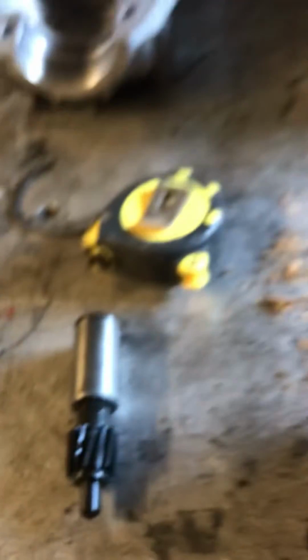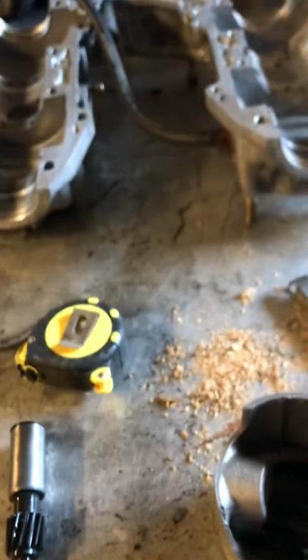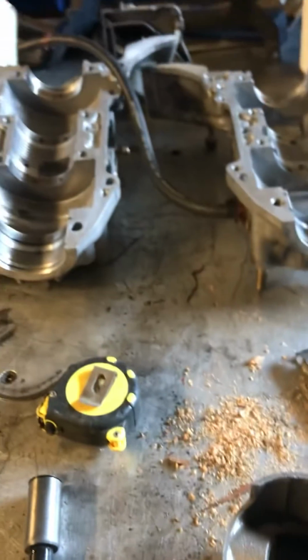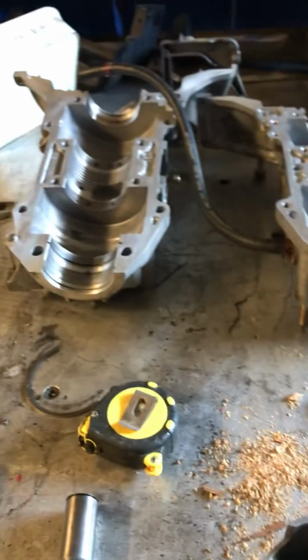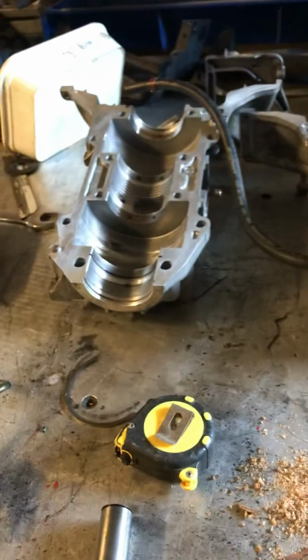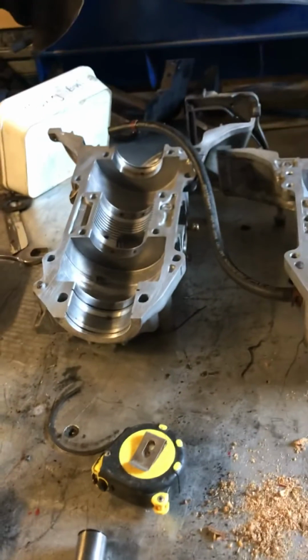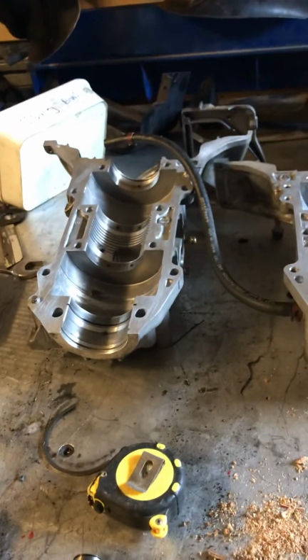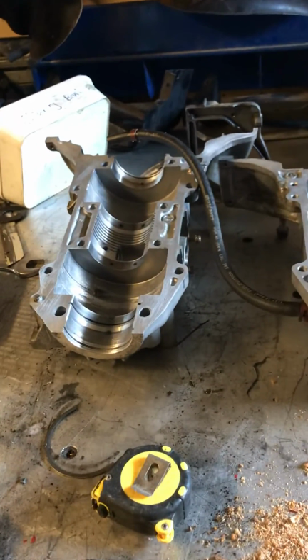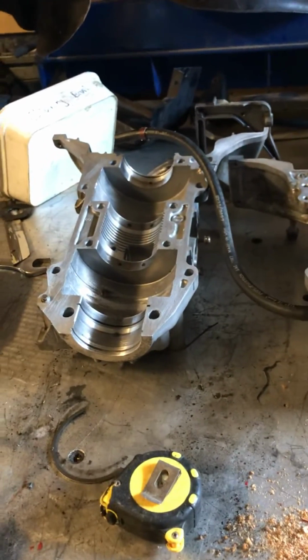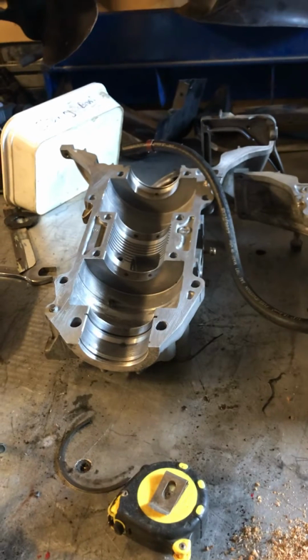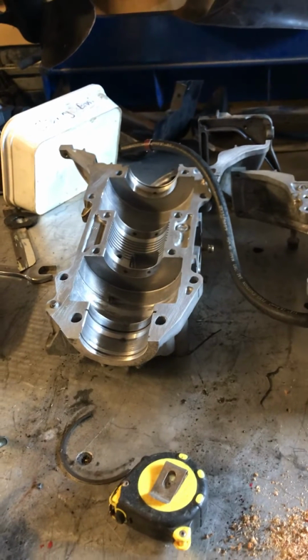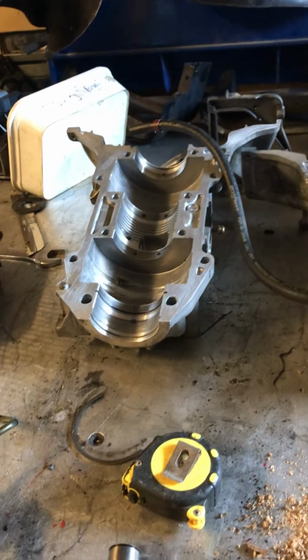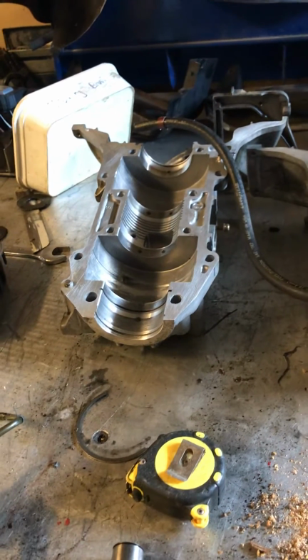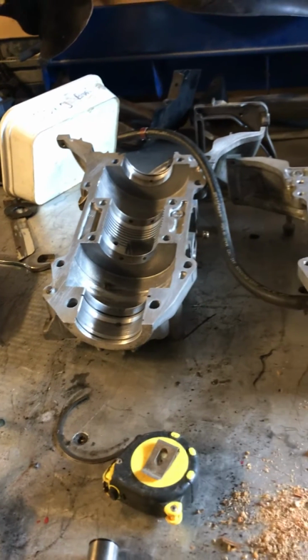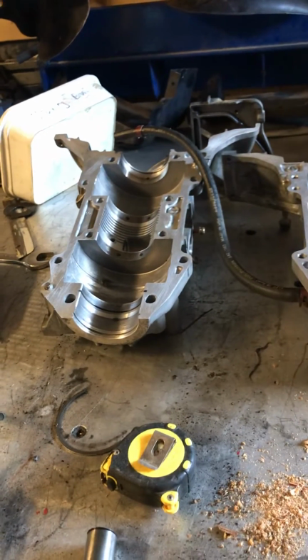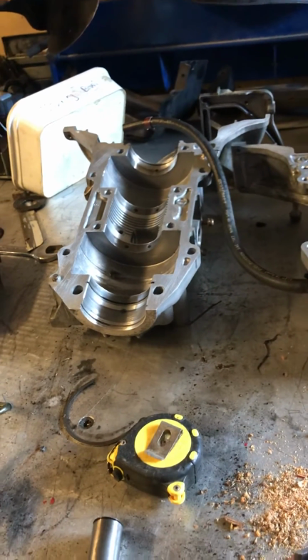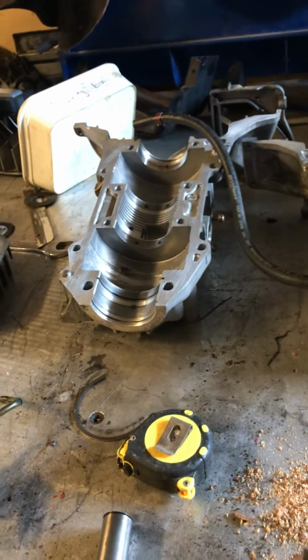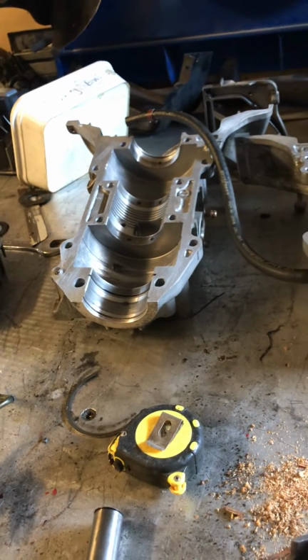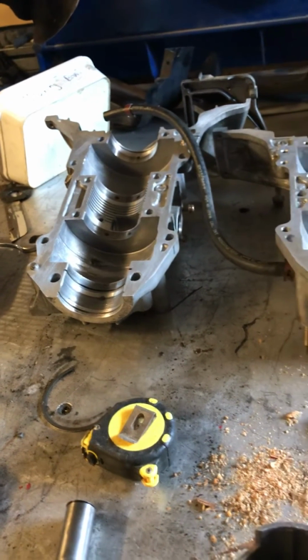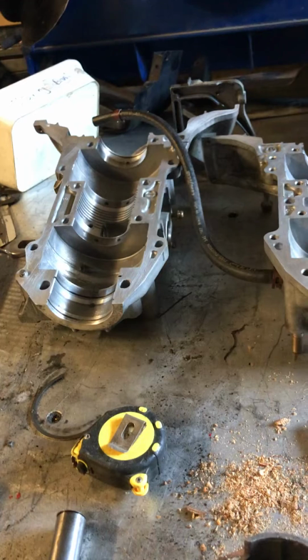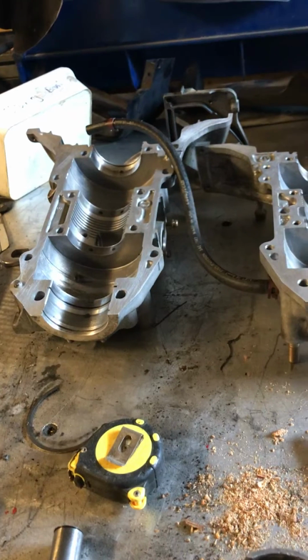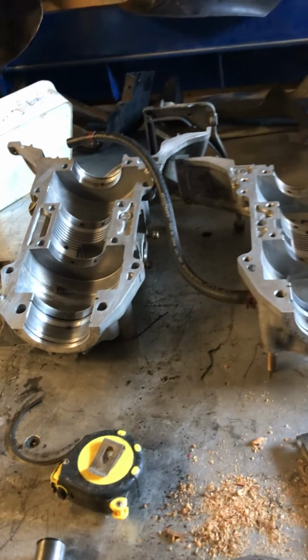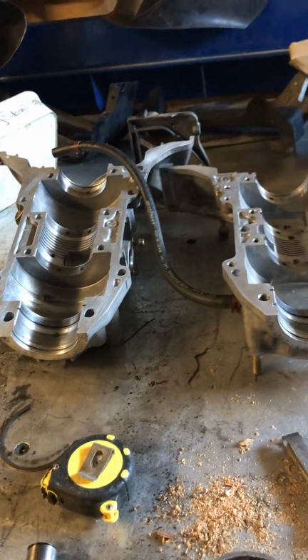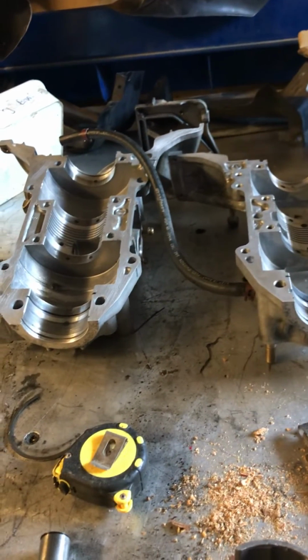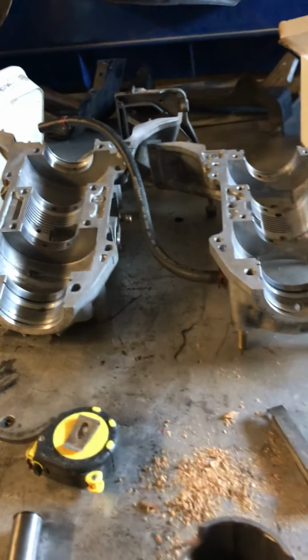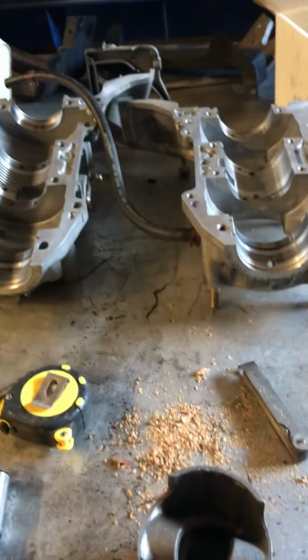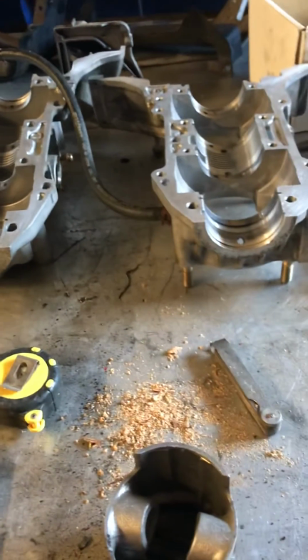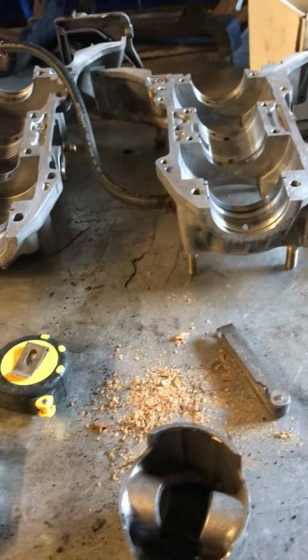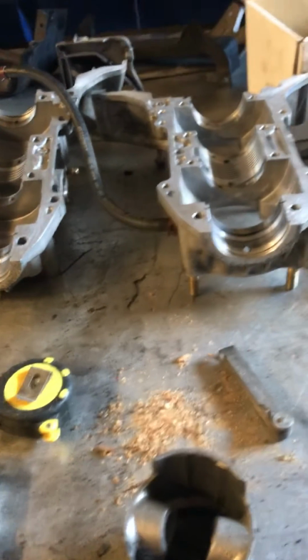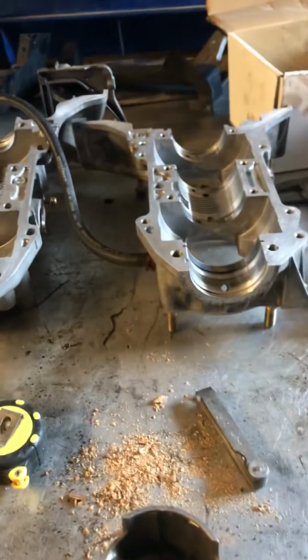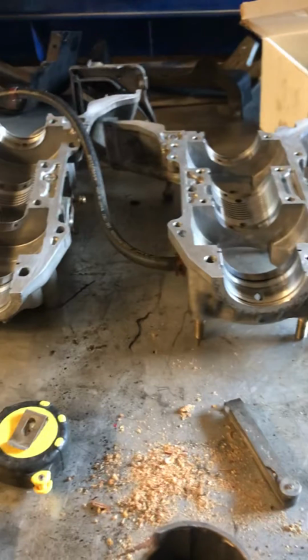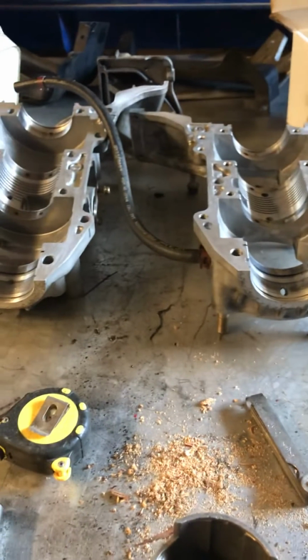The crank I sent off to a shop in Montreal for rebuild, so that's where that is. That's the update for this project.